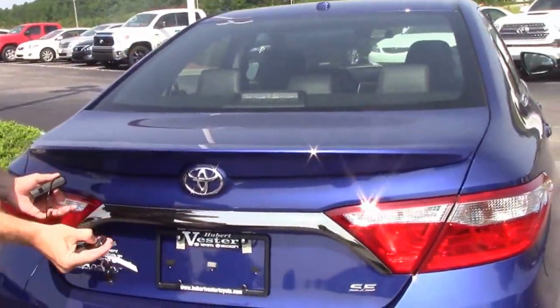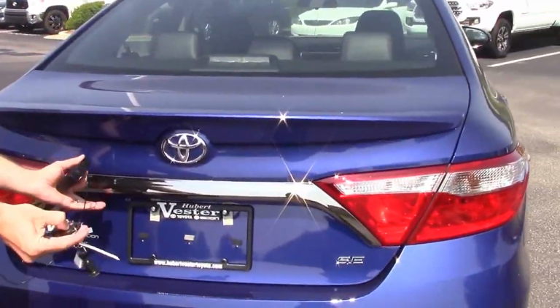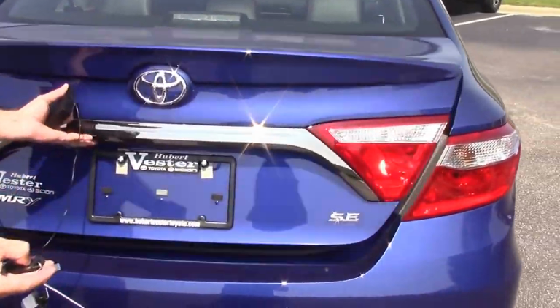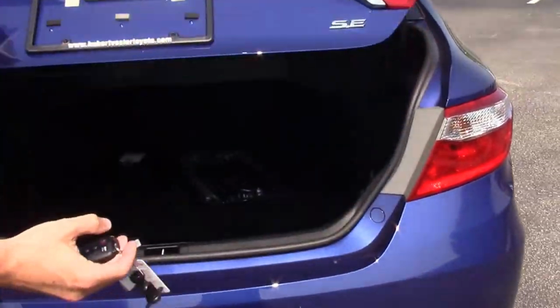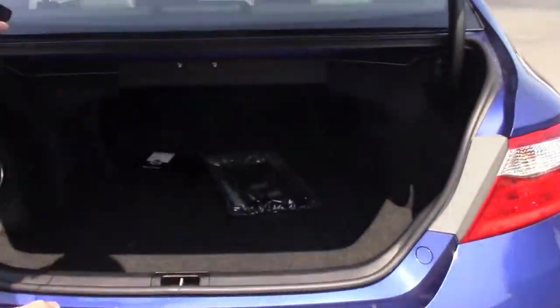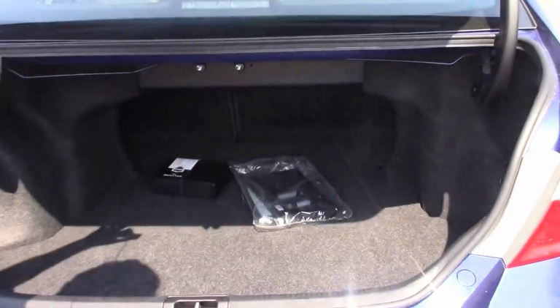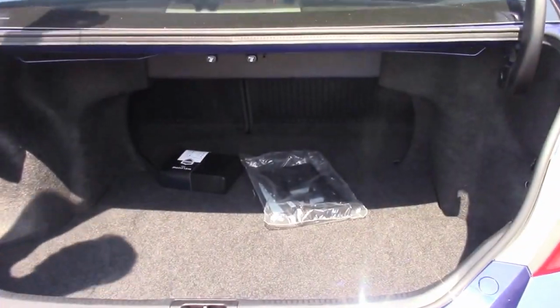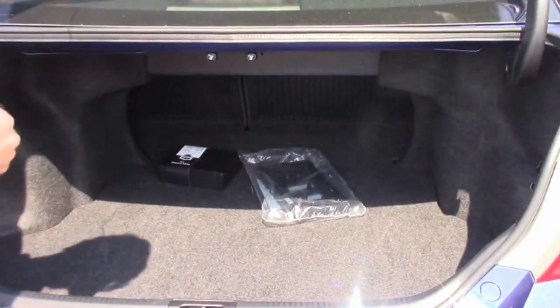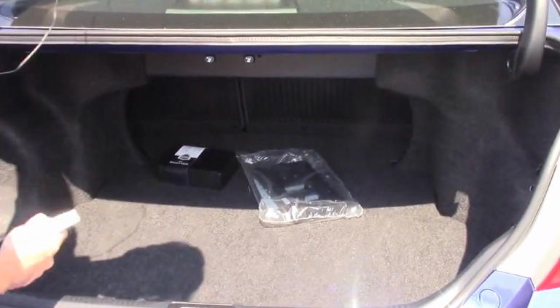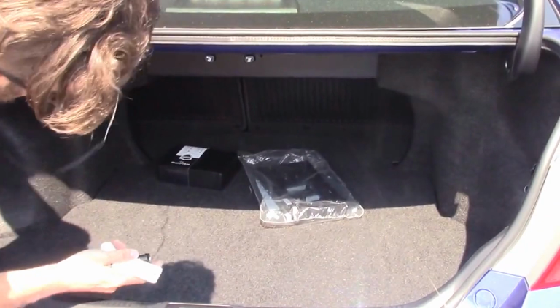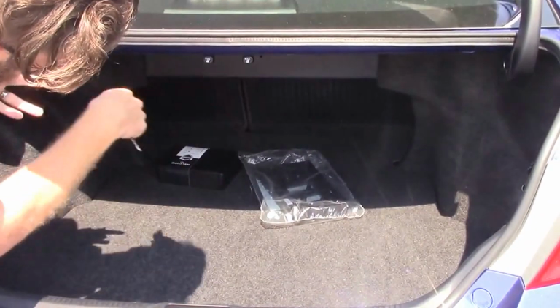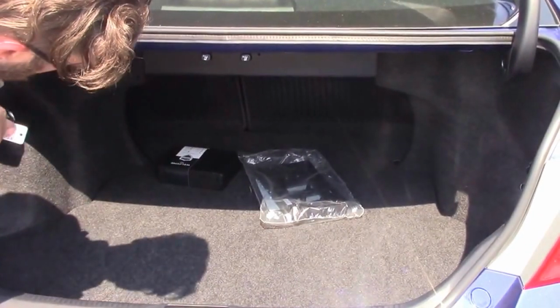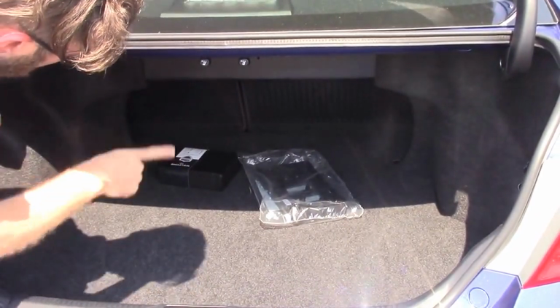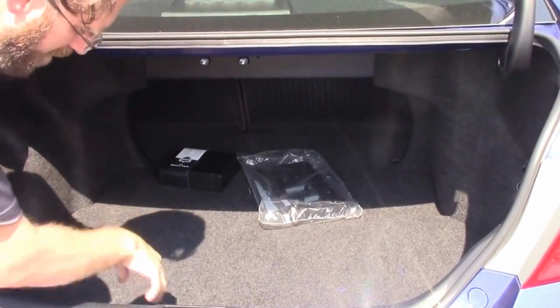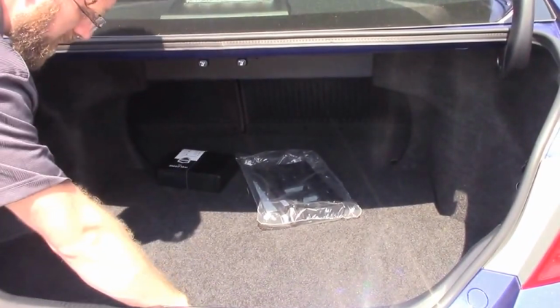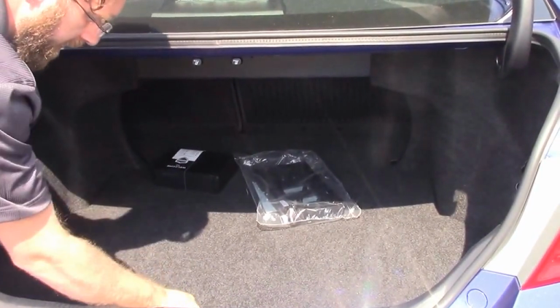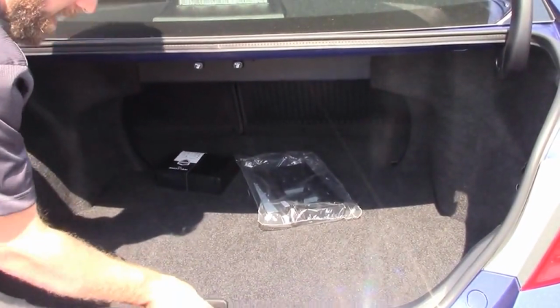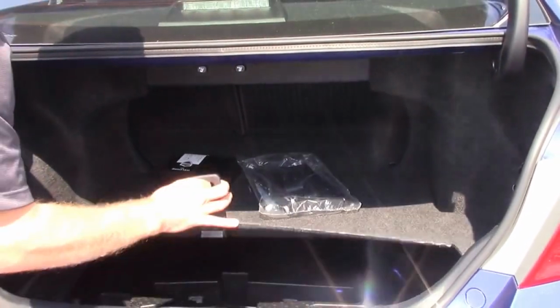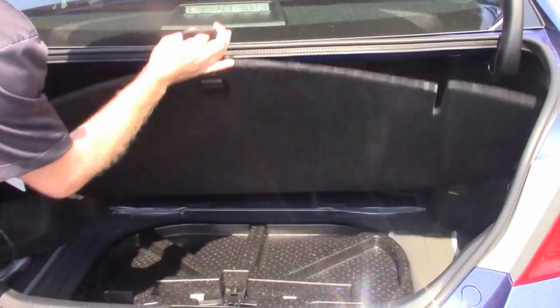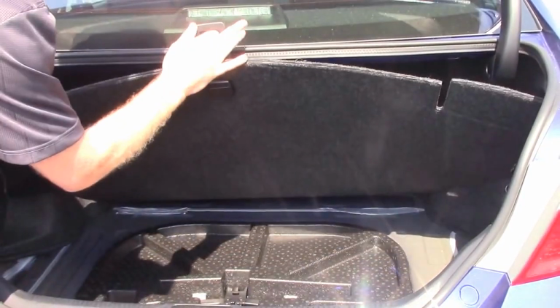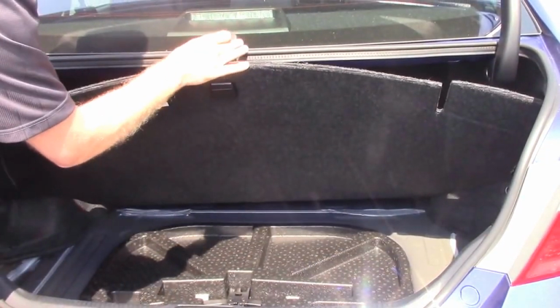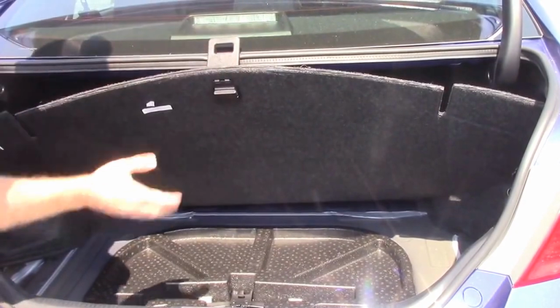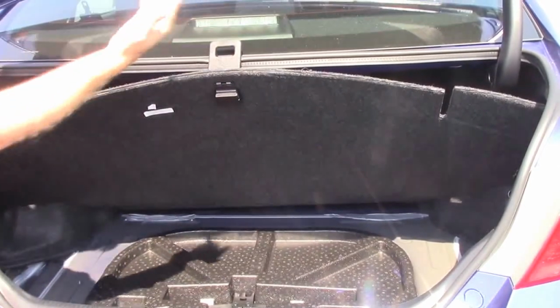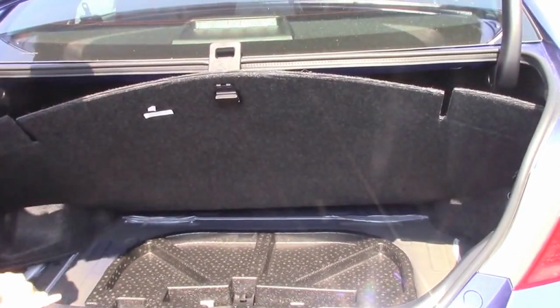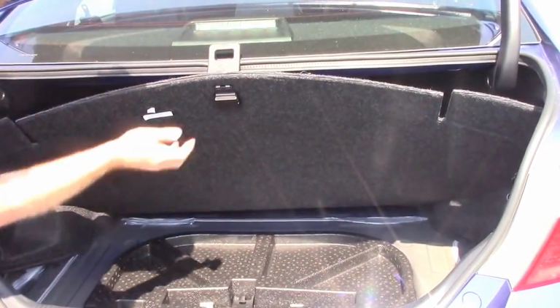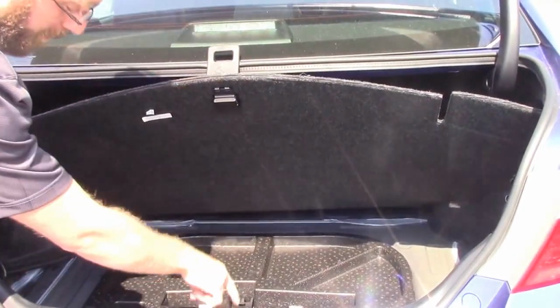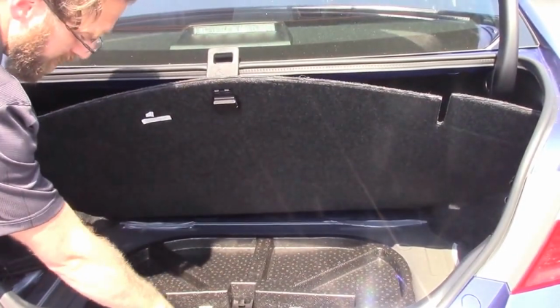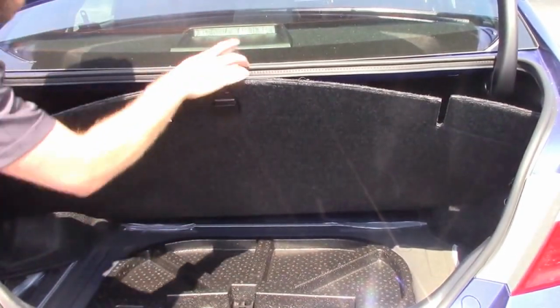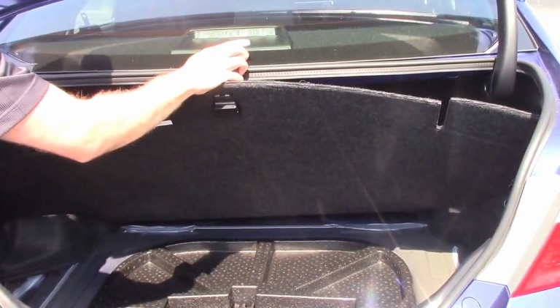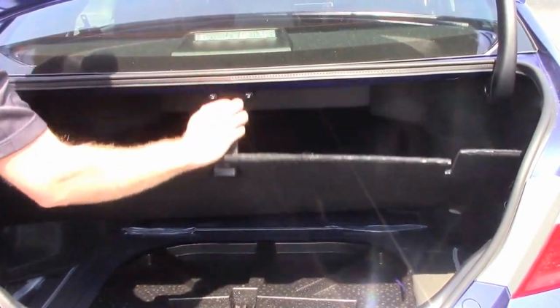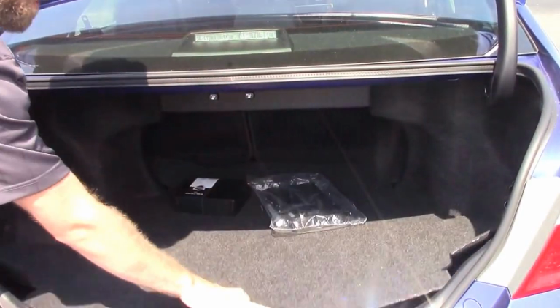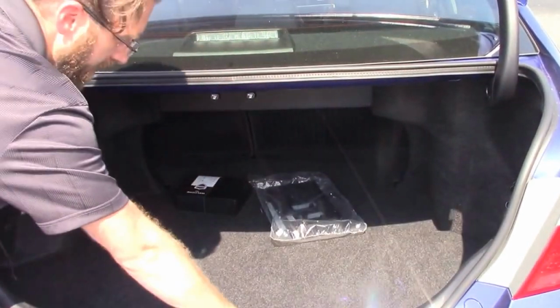Push button trunk access. Lots and lots of storage space here. The seats do fold down so you can have extra space if you need it. And if anything were to happen, the flap even holds itself. You've got your spare tire and everything you need underneath there to change your tire.